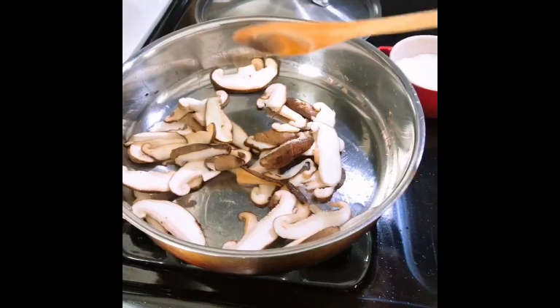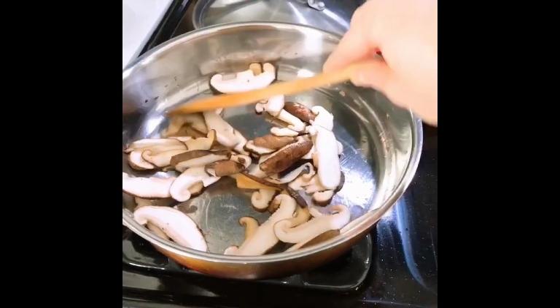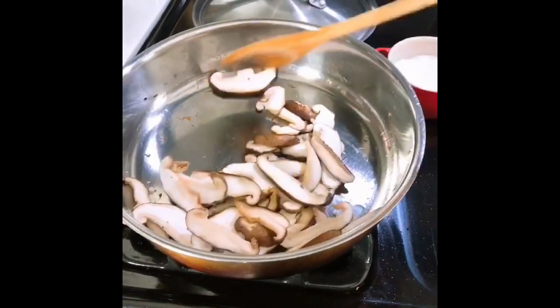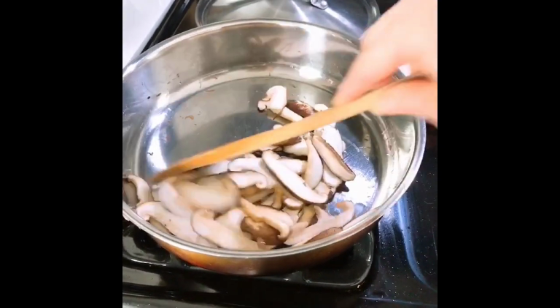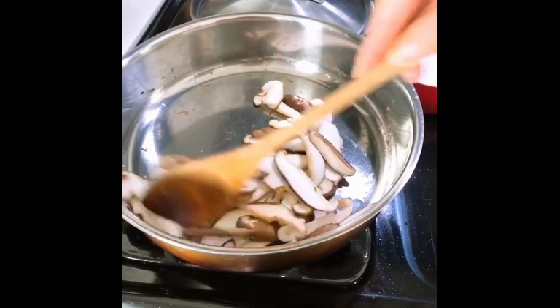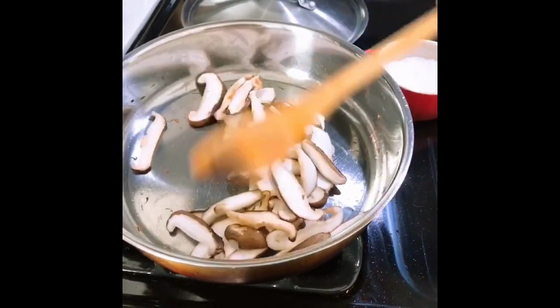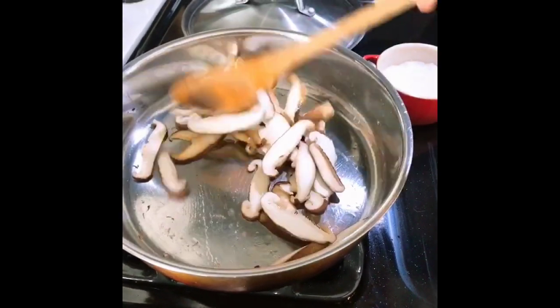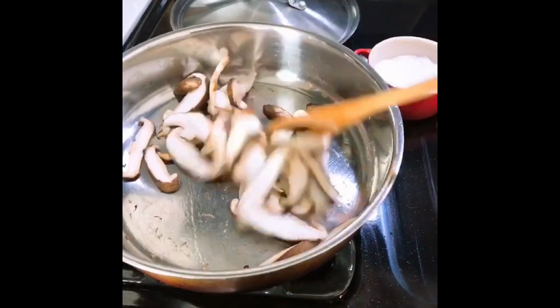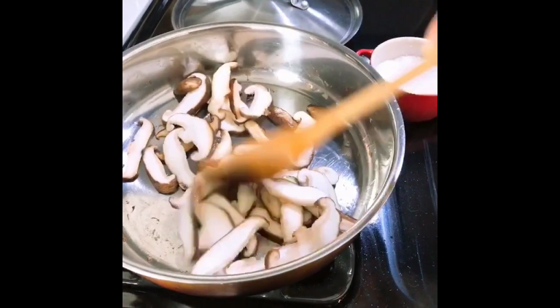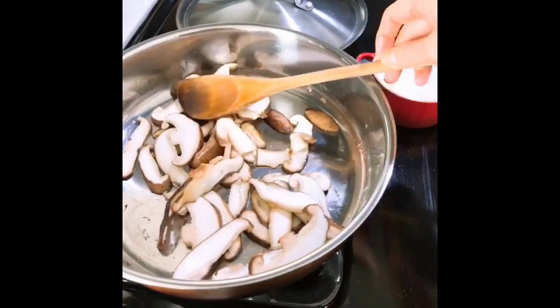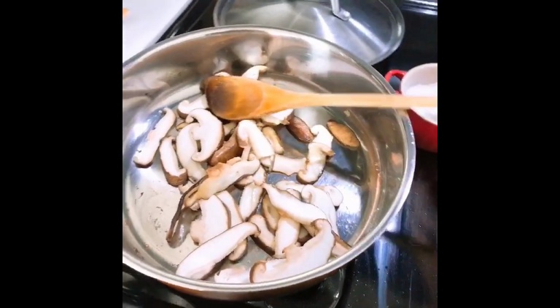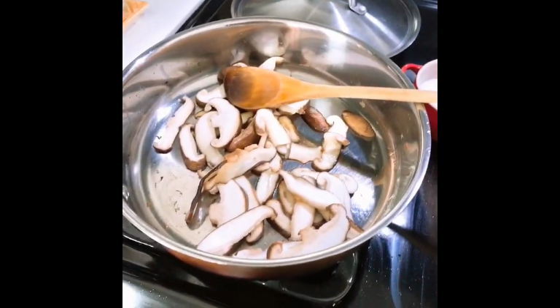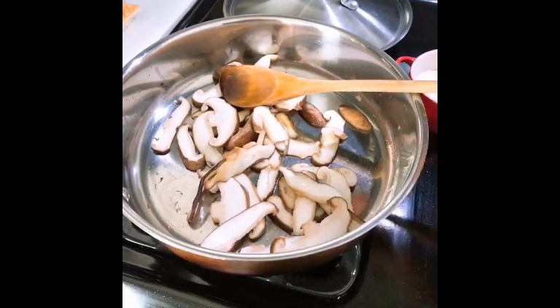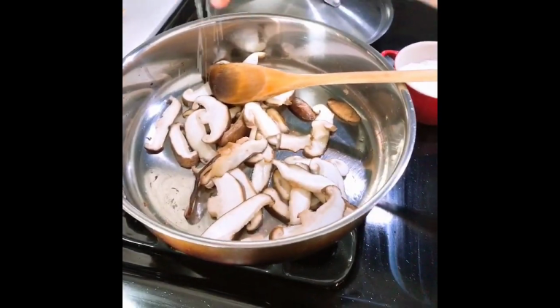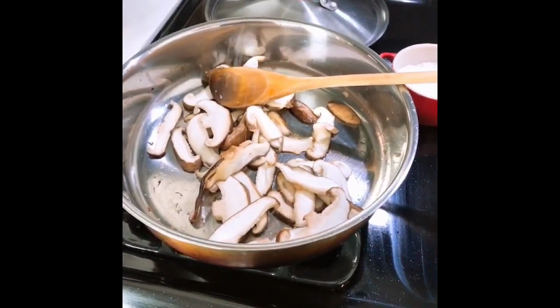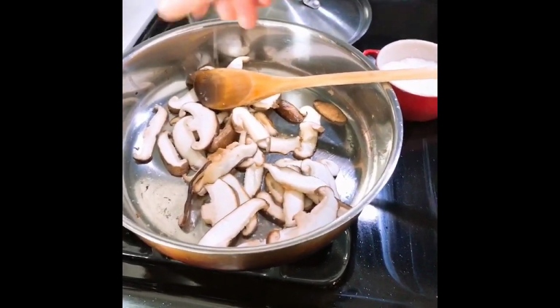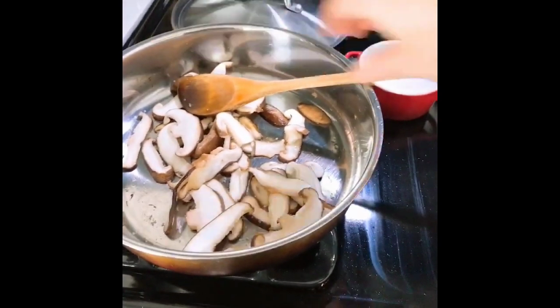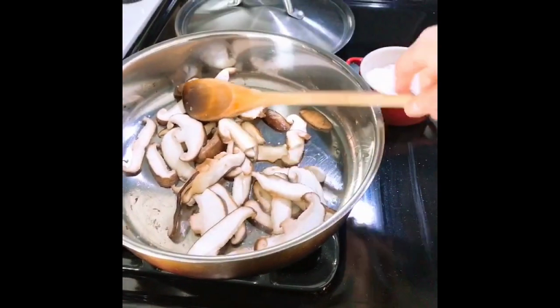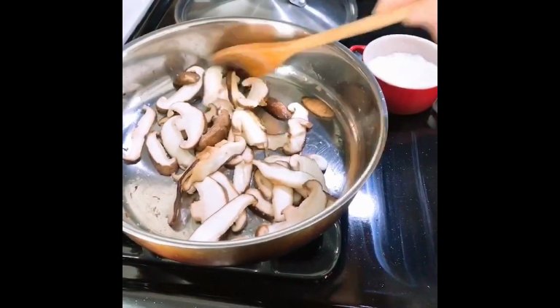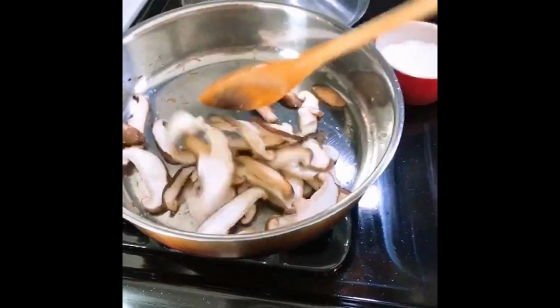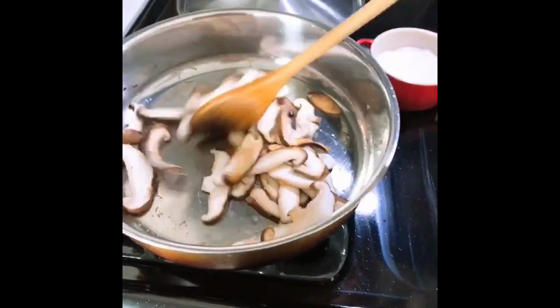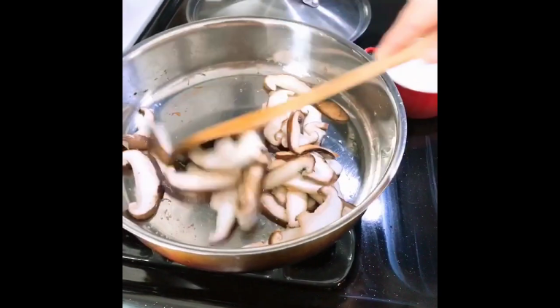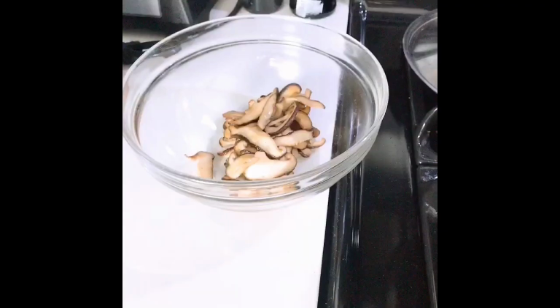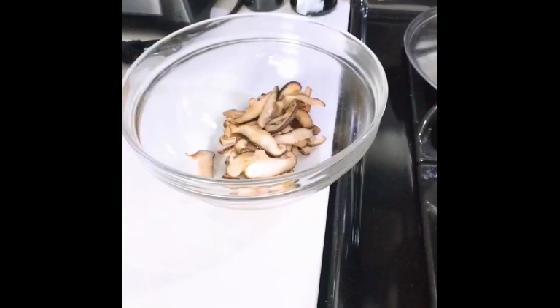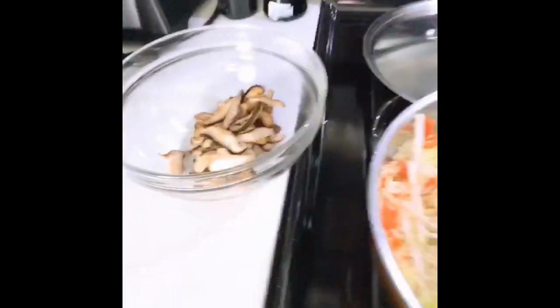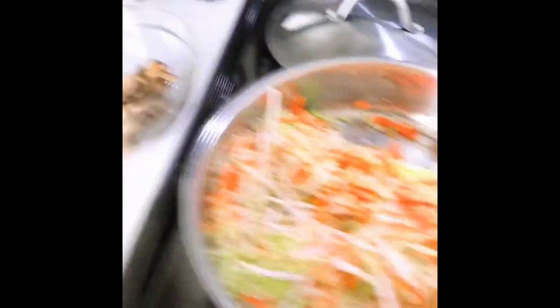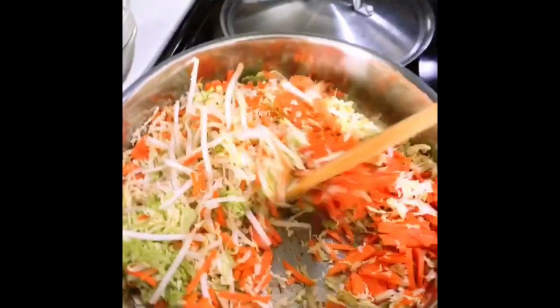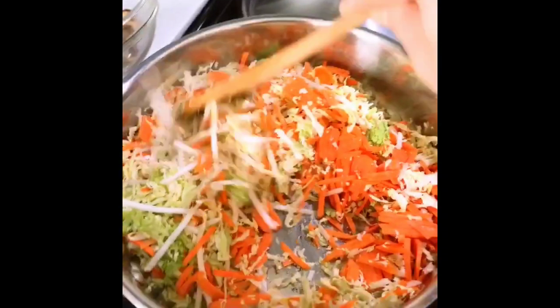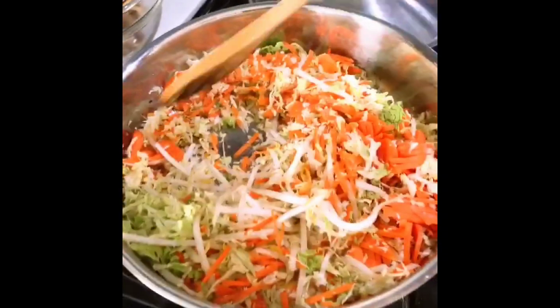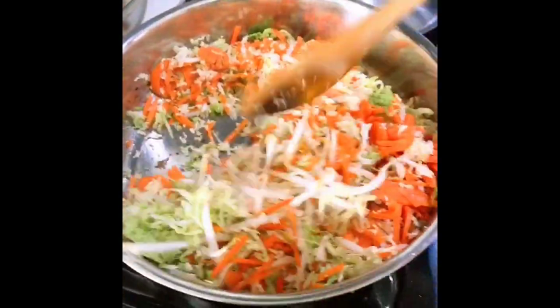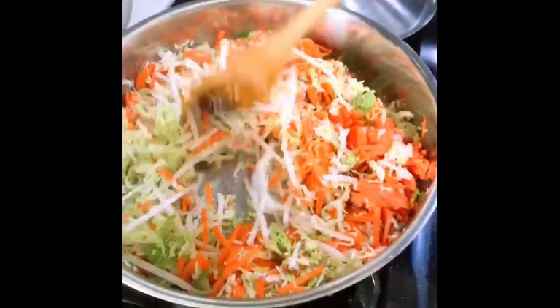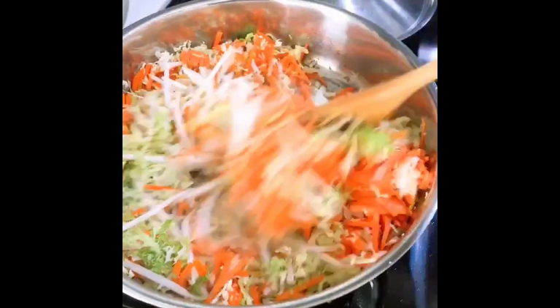First, we're going to sauté the mushrooms with some avocado oil and season with a little bit of salt. Sauté until they turn a little bit softer, then set the mushrooms aside.